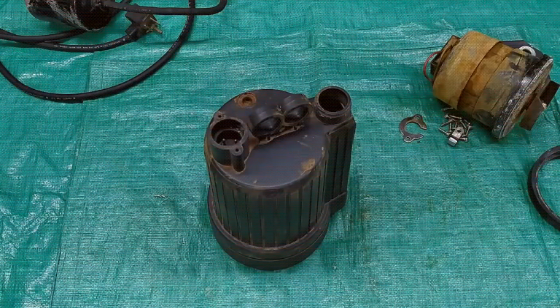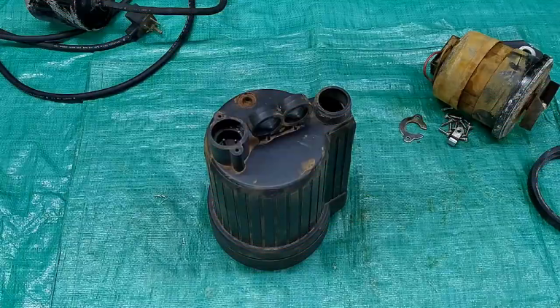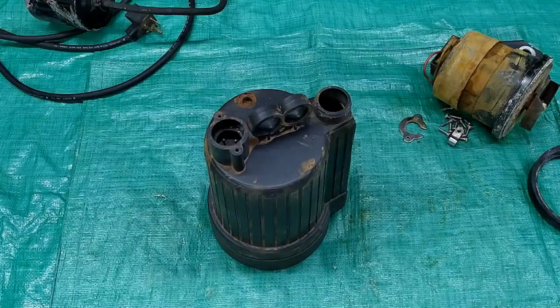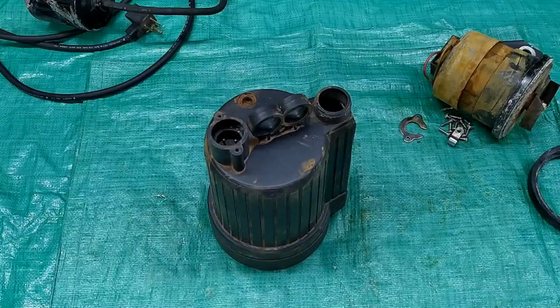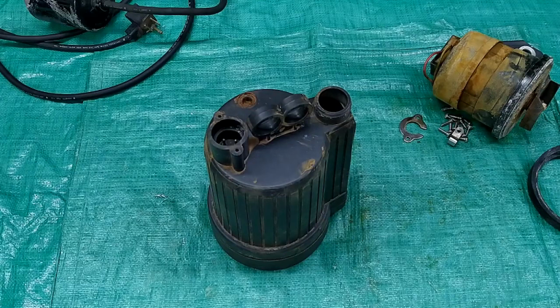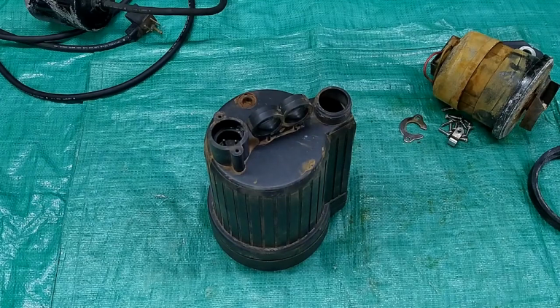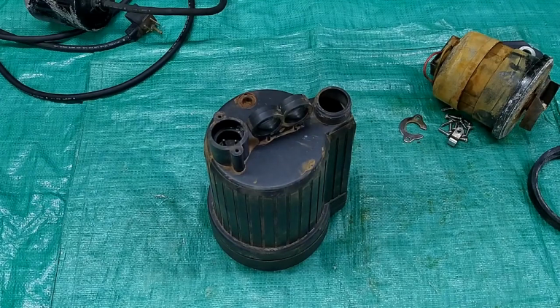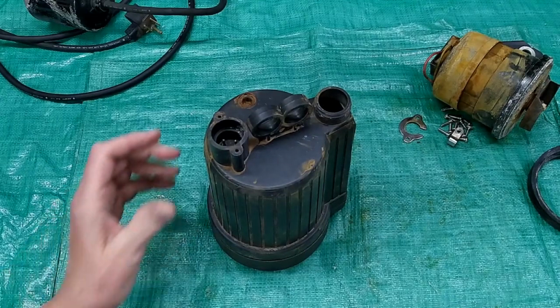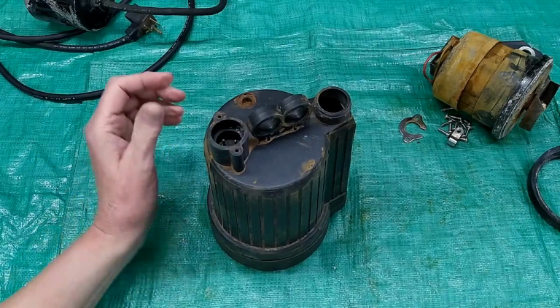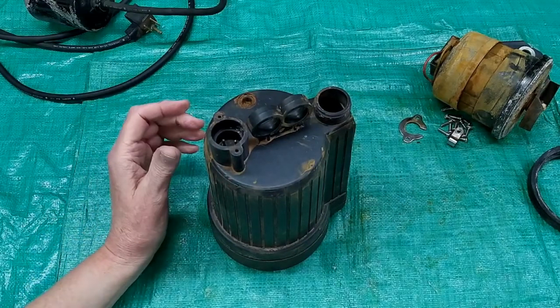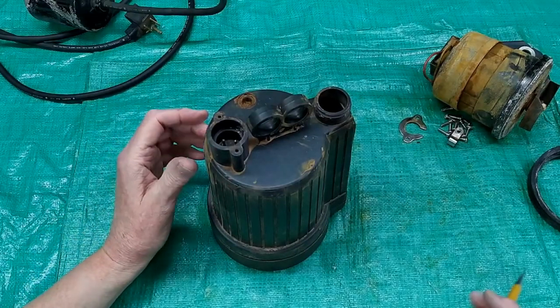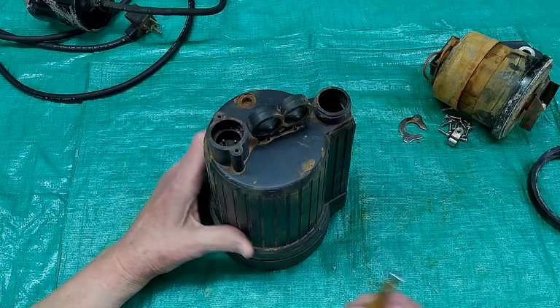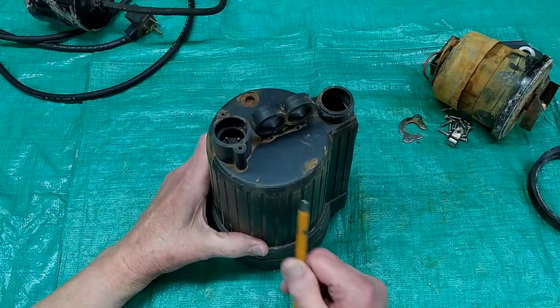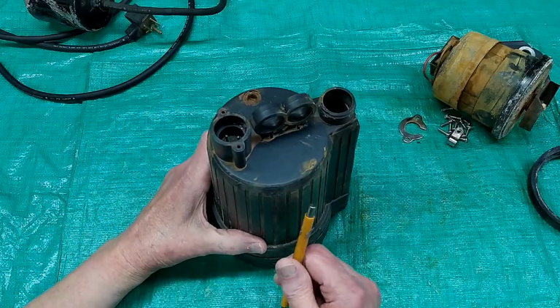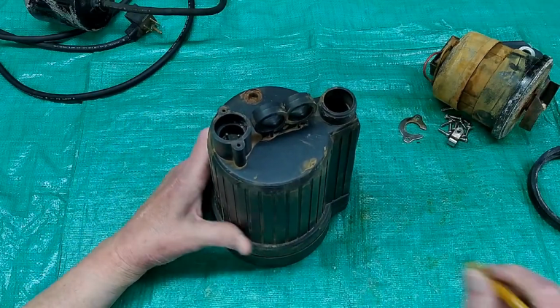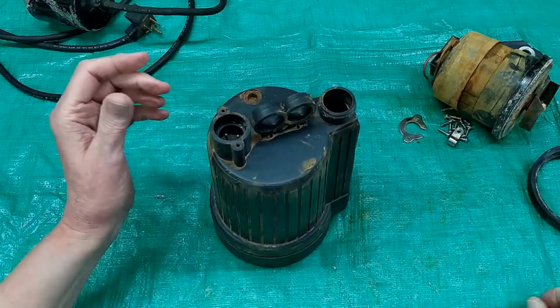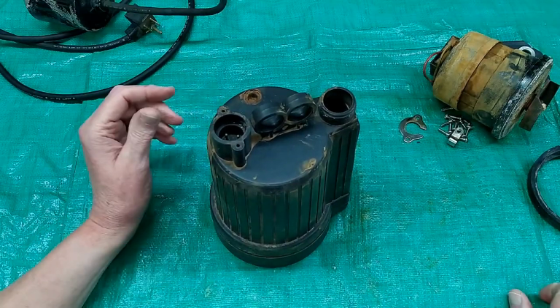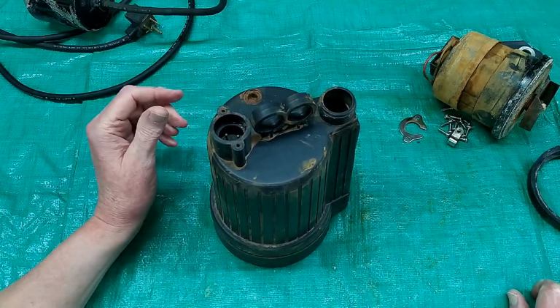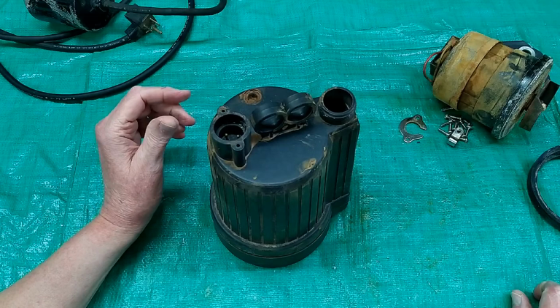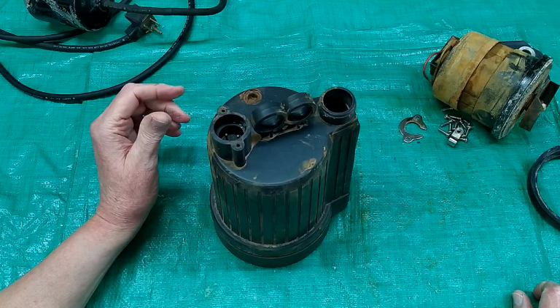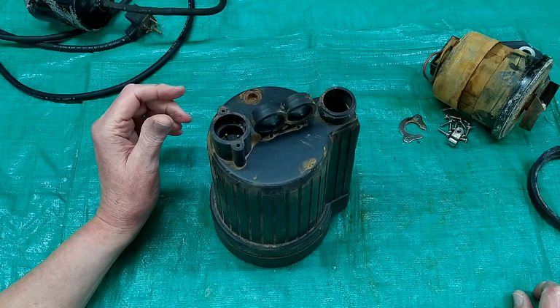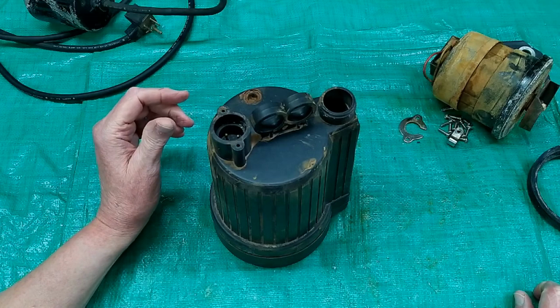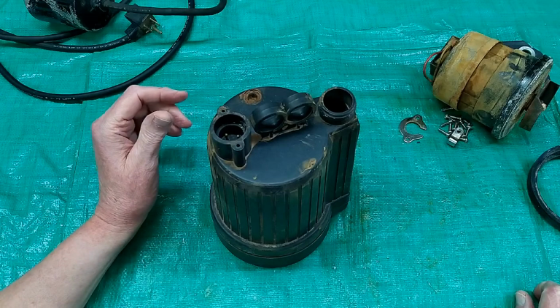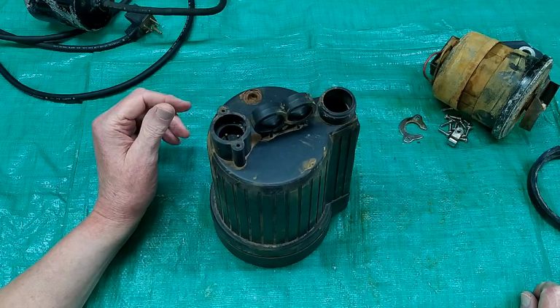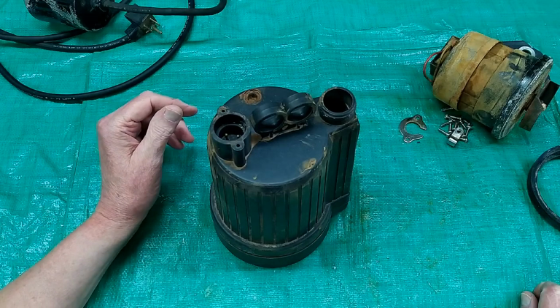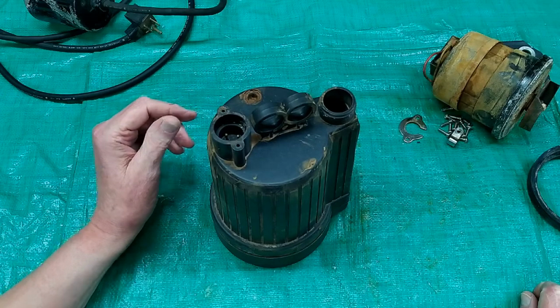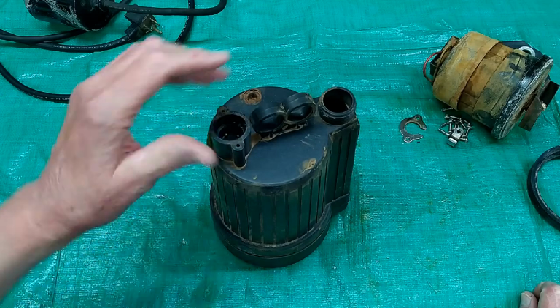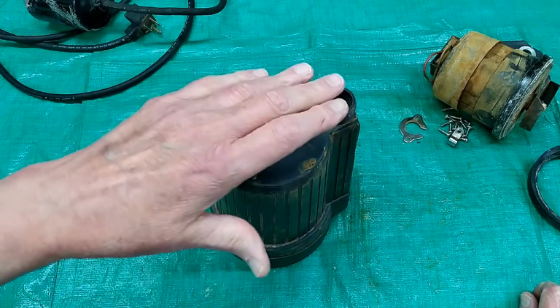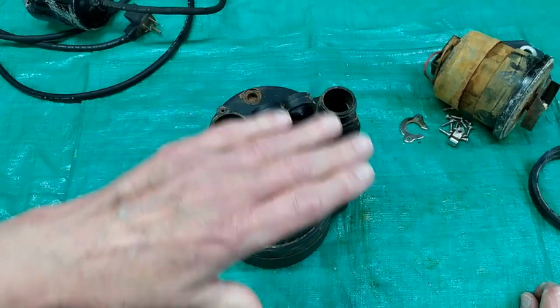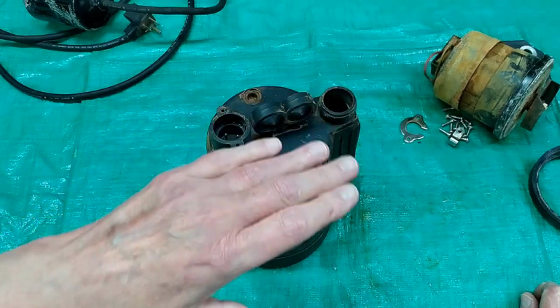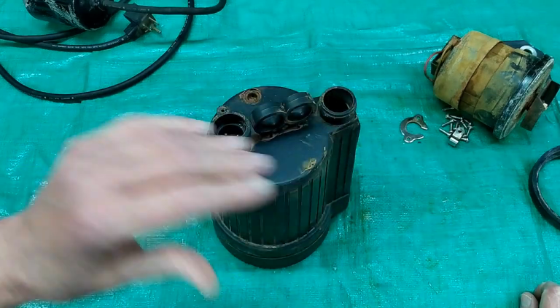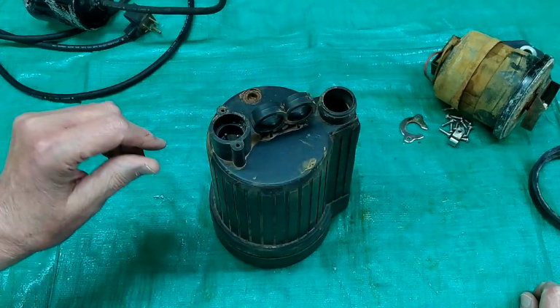What can cause a sump pump to fail? Basically, these things are destined to failure the minute you take them out of the box. This thing is always in water.